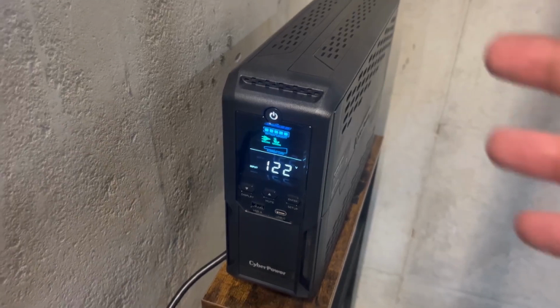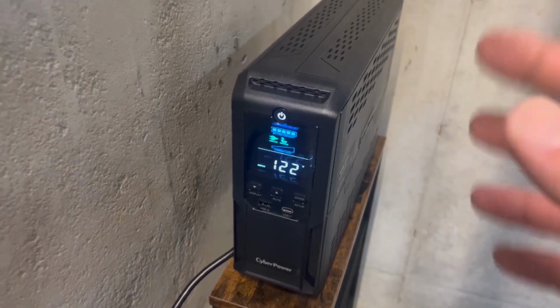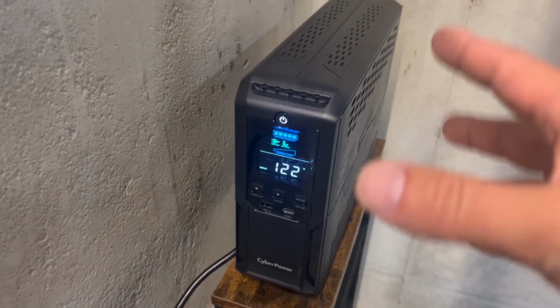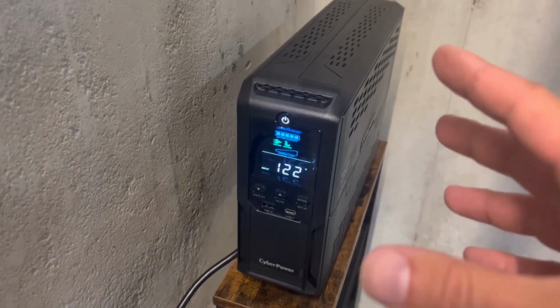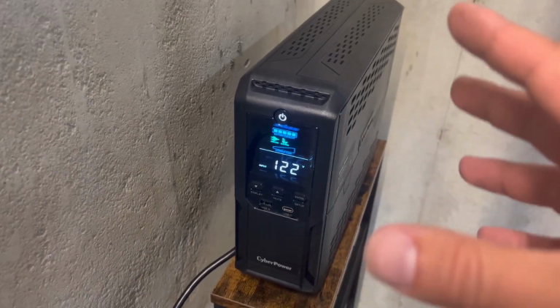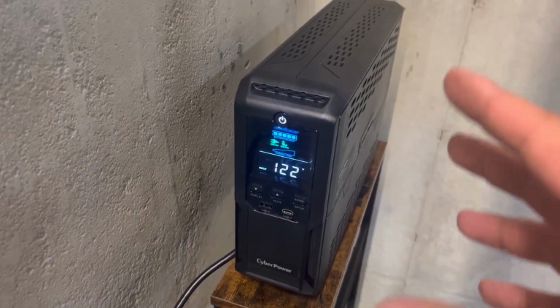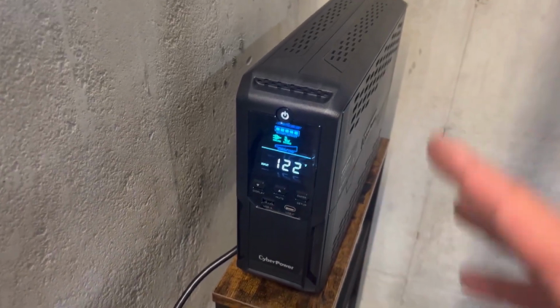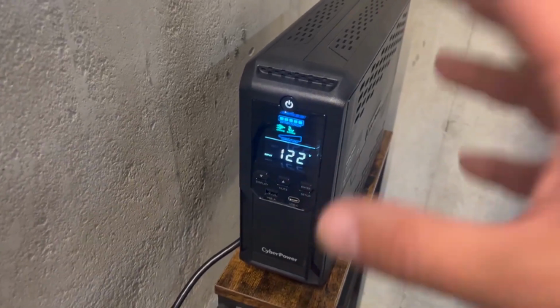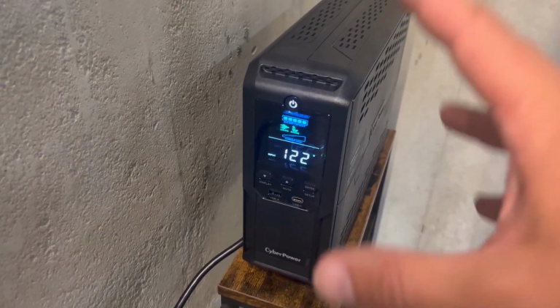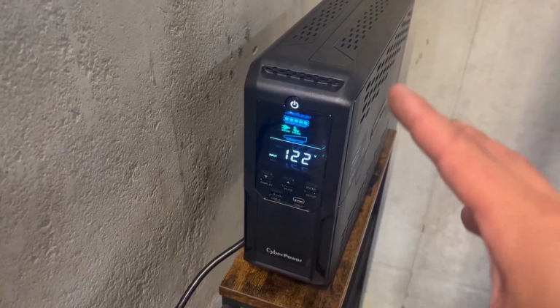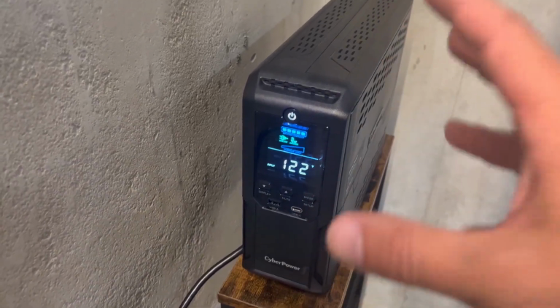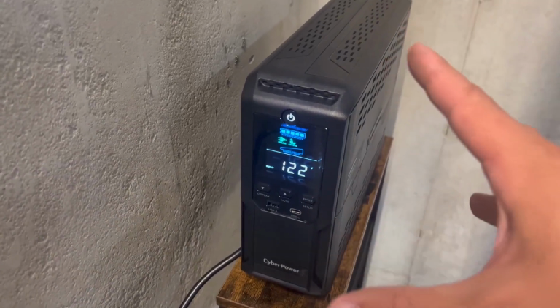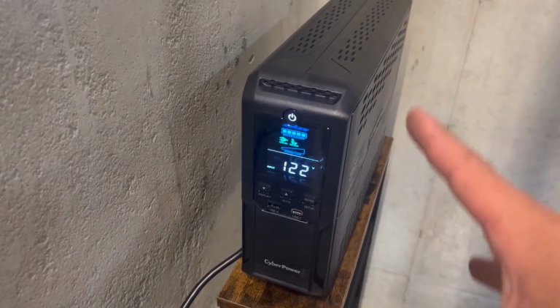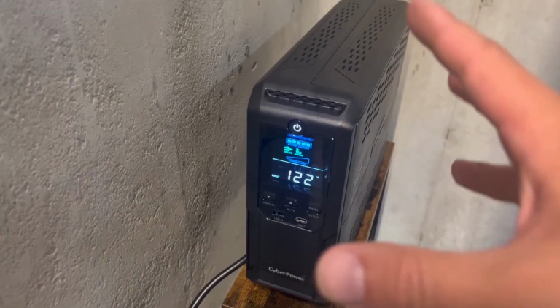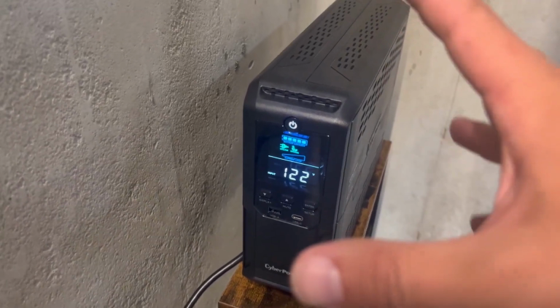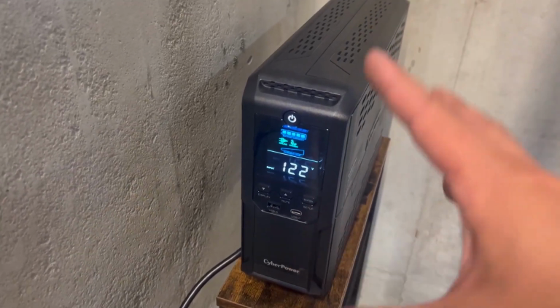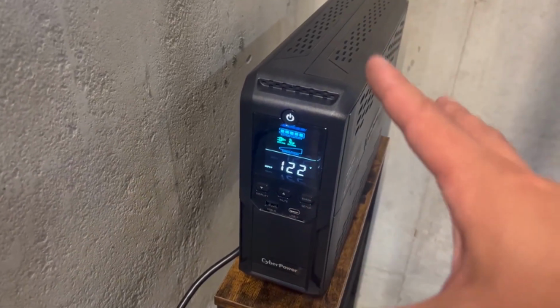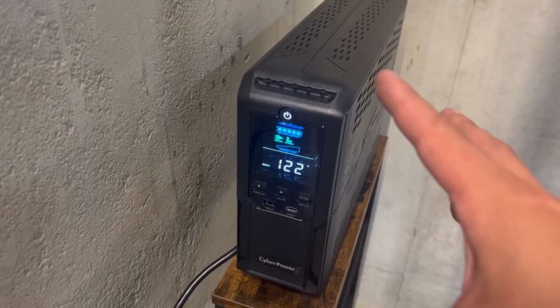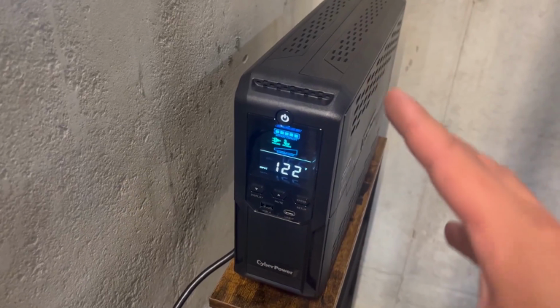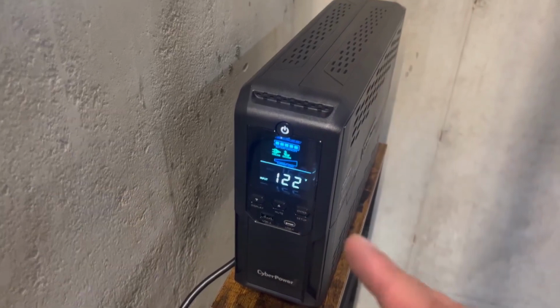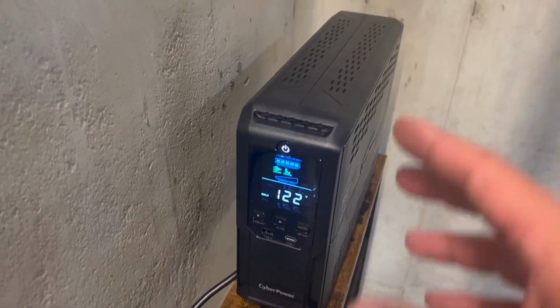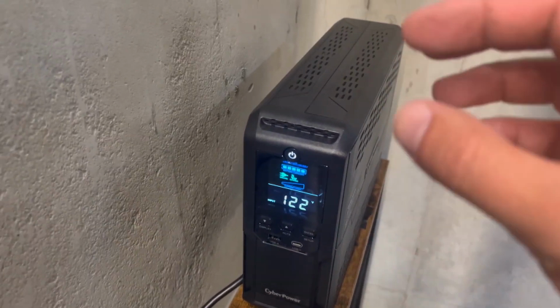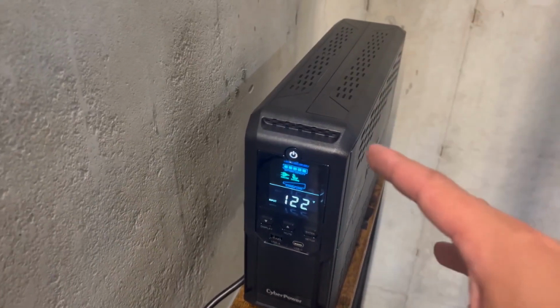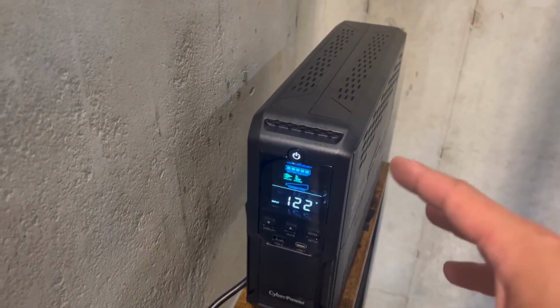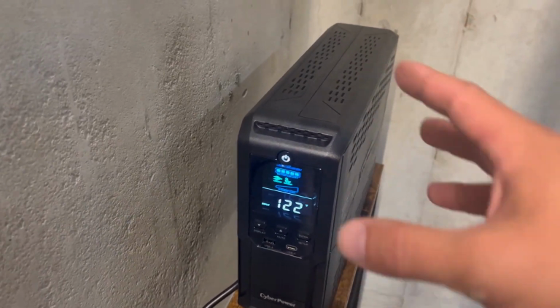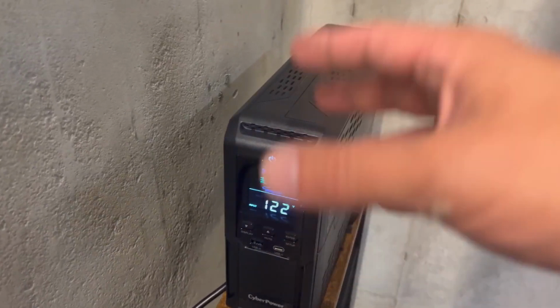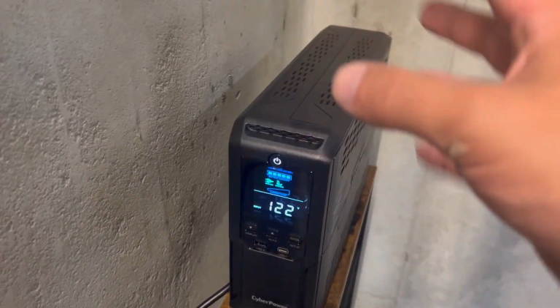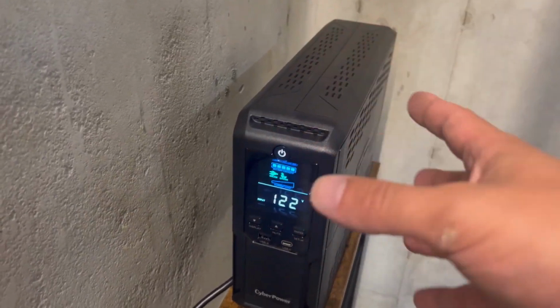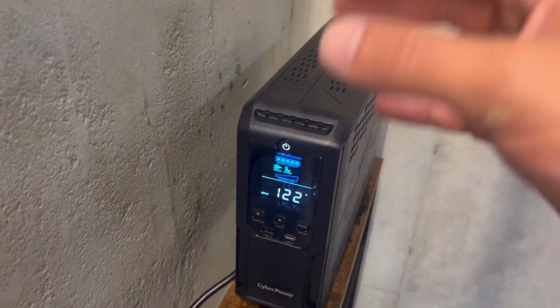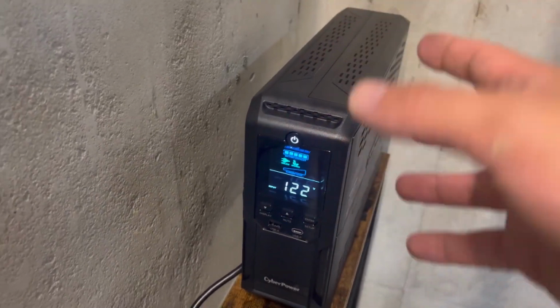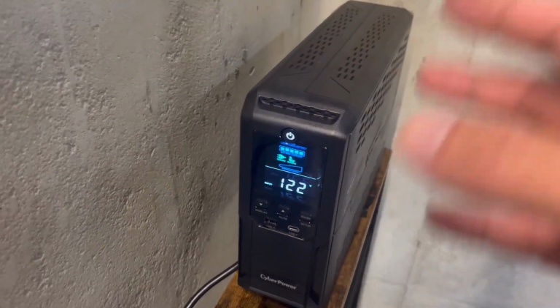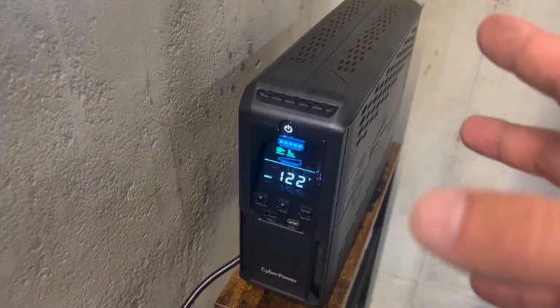Today we just installed our CyberPower UPS. This is a backup battery system which is great for computers, cell phones, and electronics.